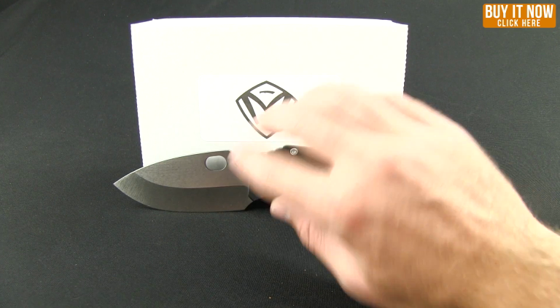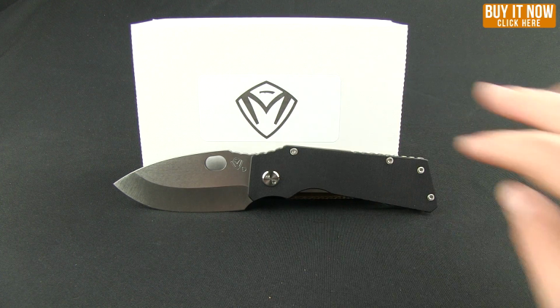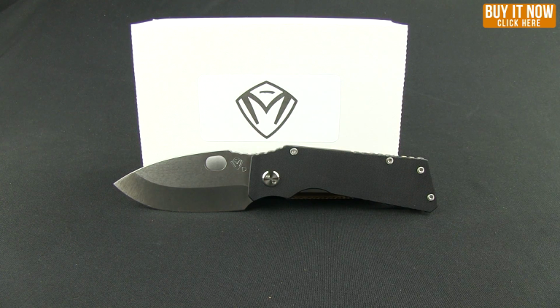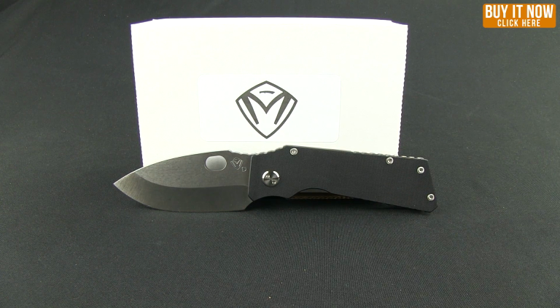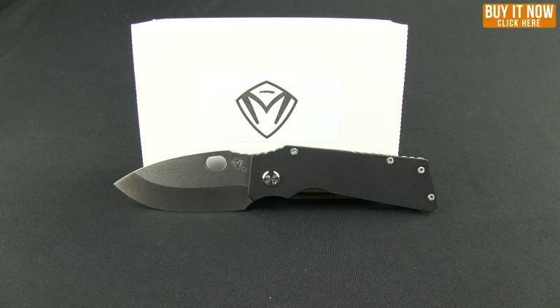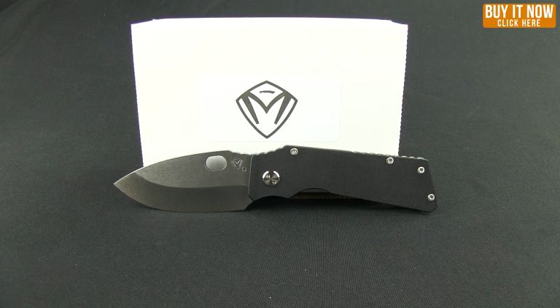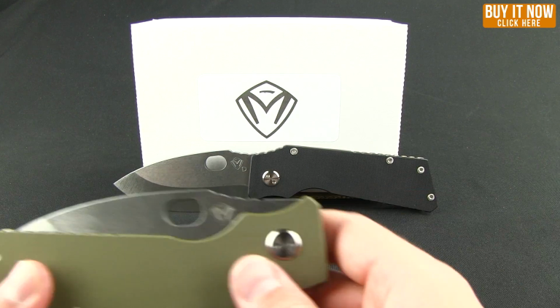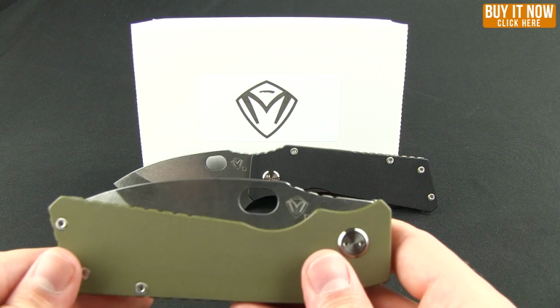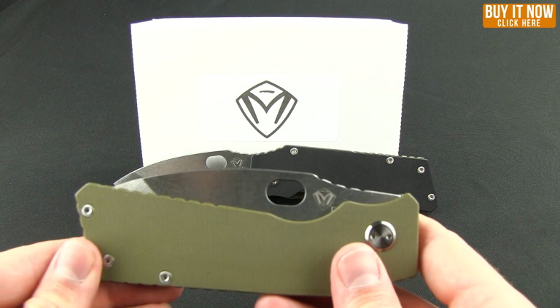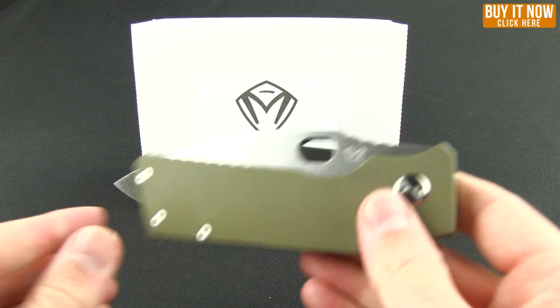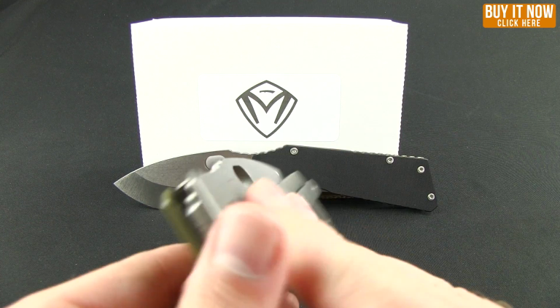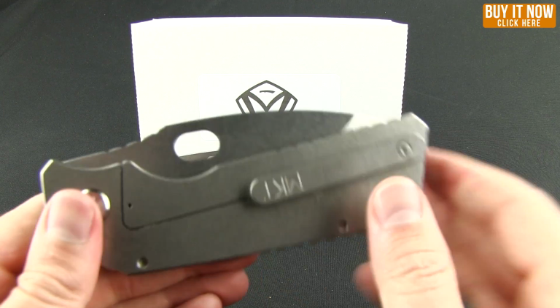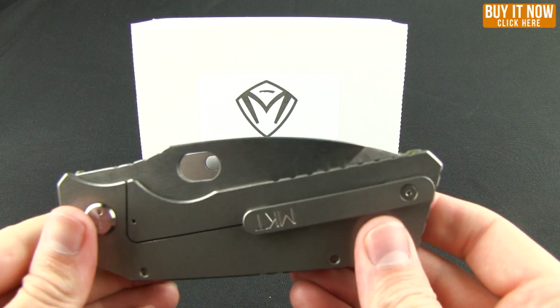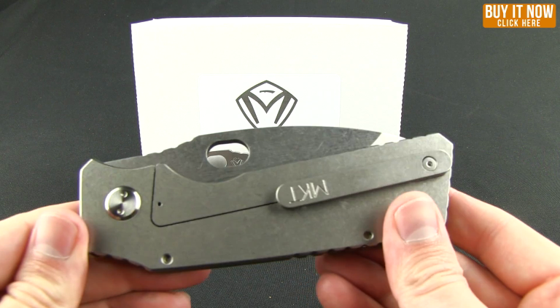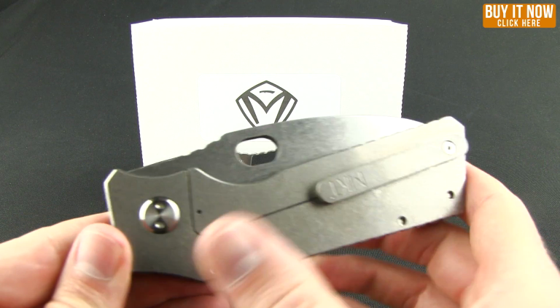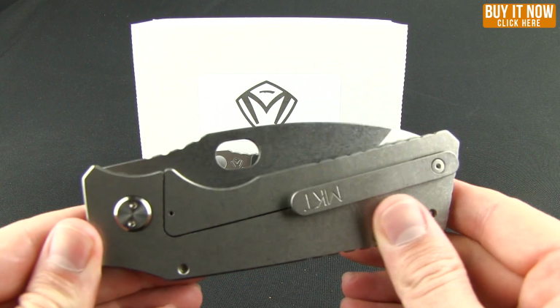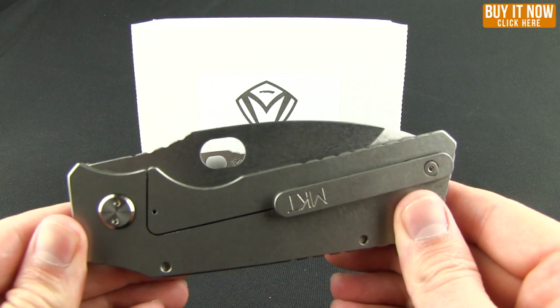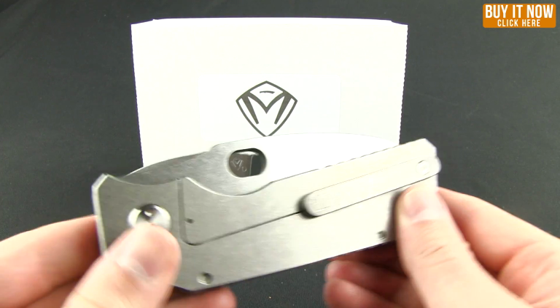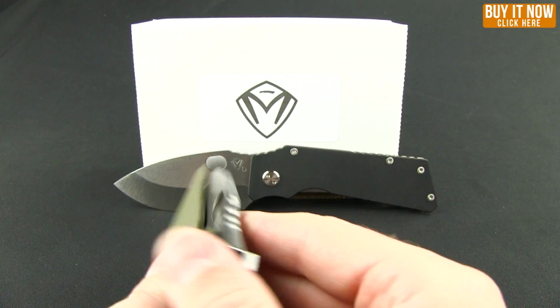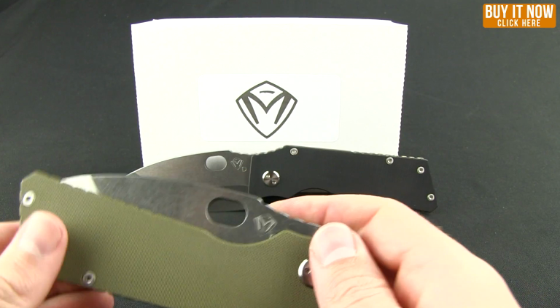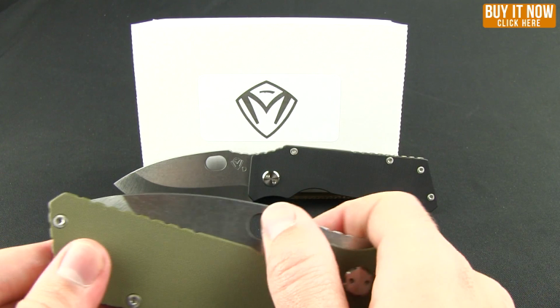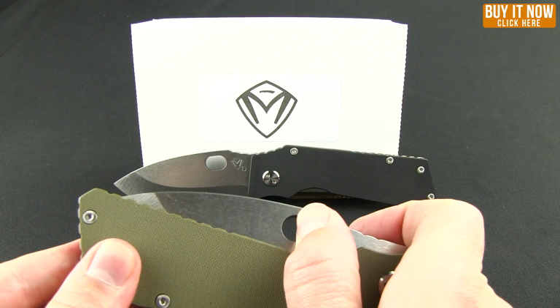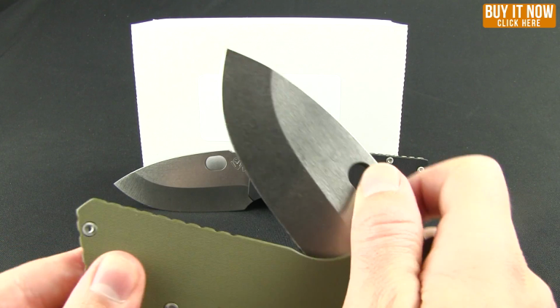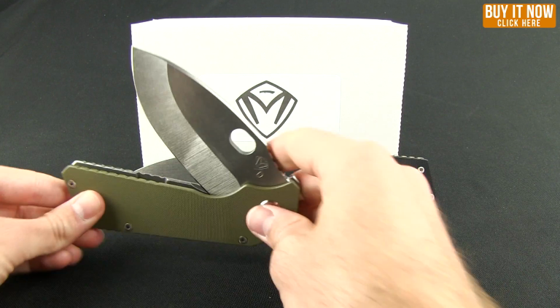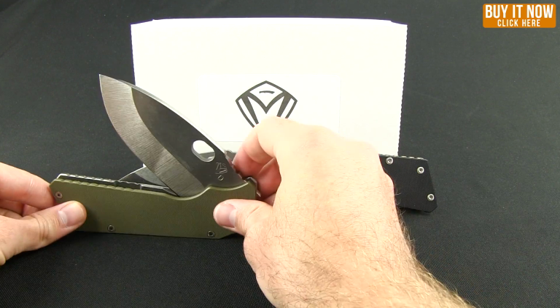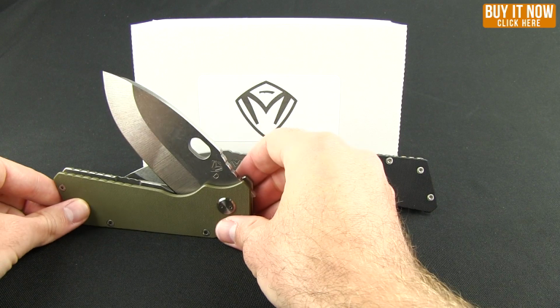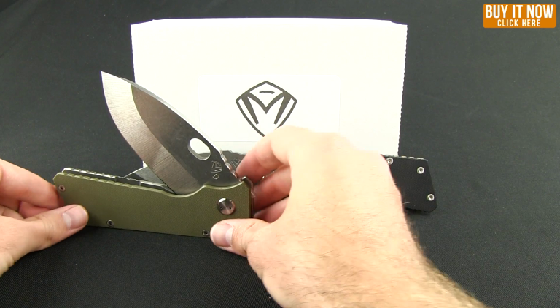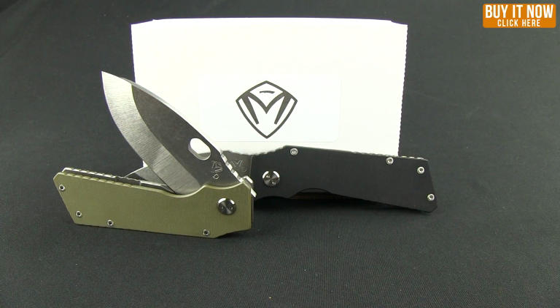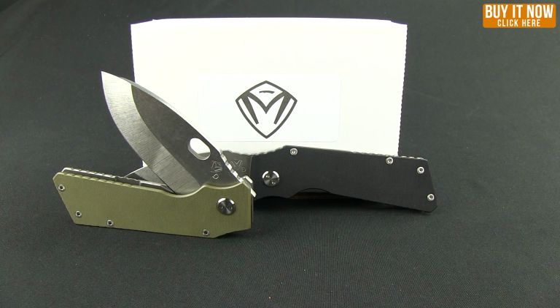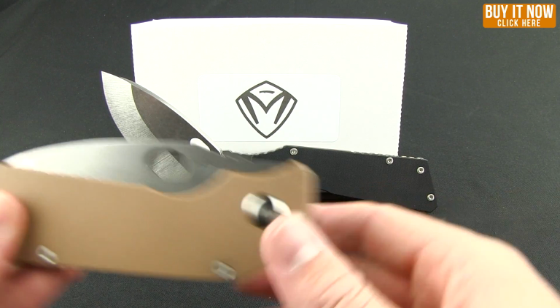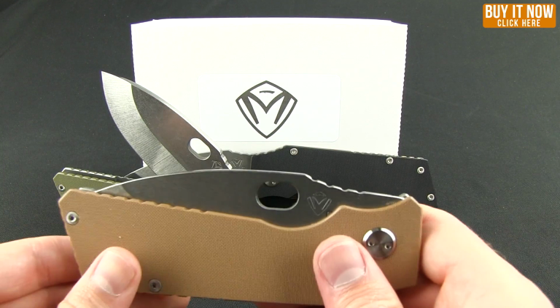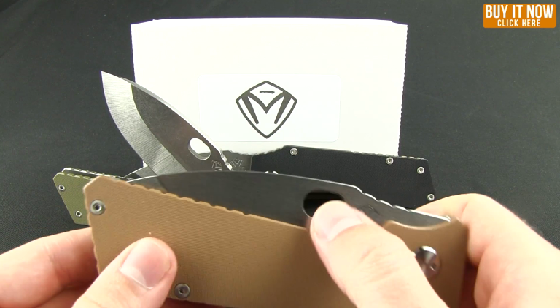This is the black version. You can also get it in OD green — this one has not been heat treated, just a stone wash finish — as well as the coyote colorway.